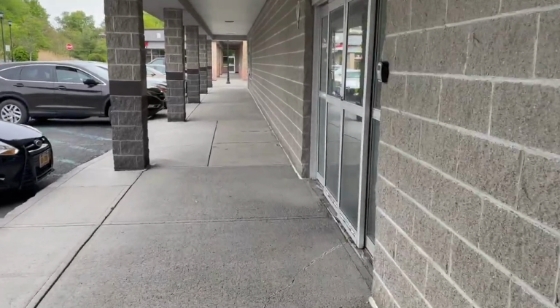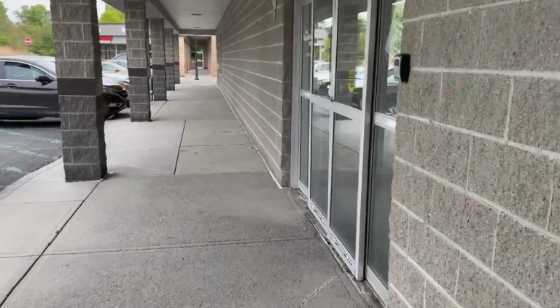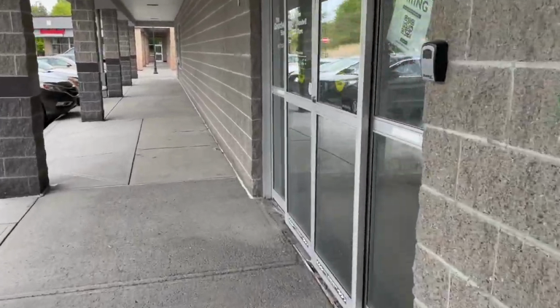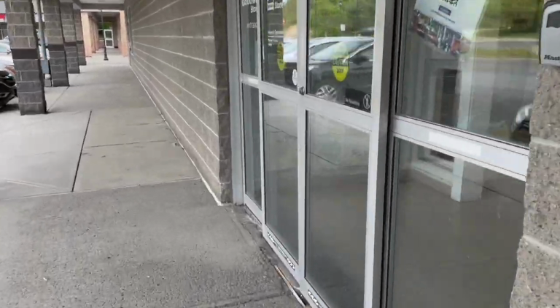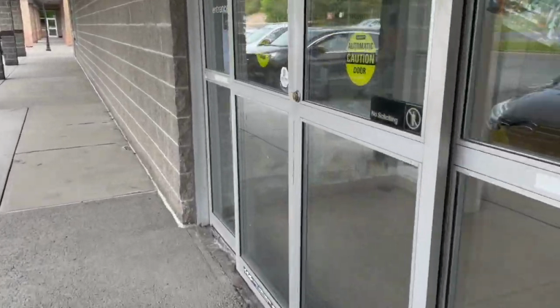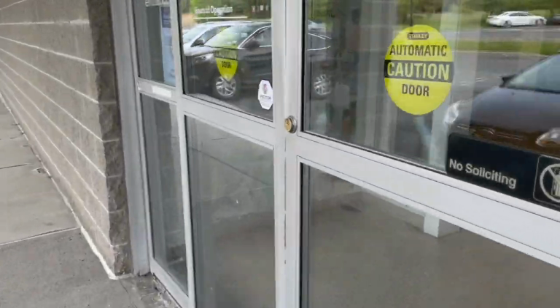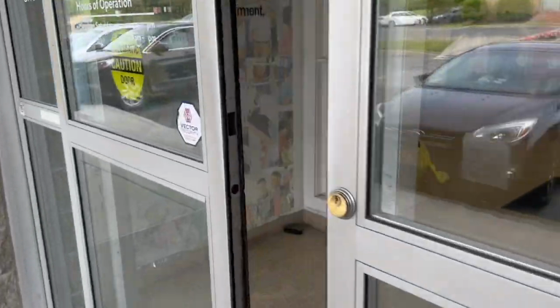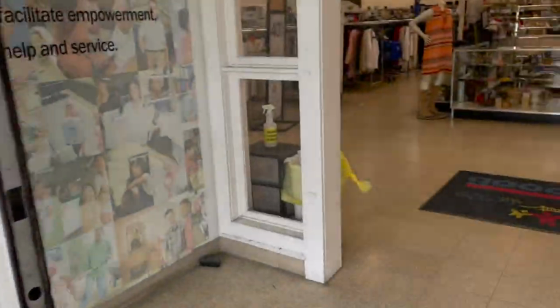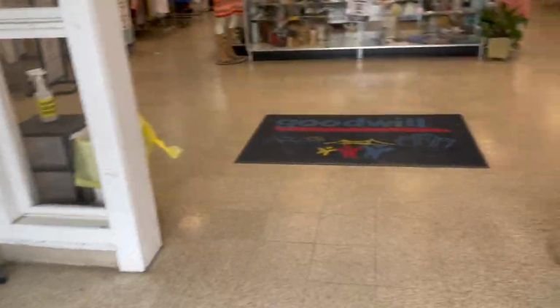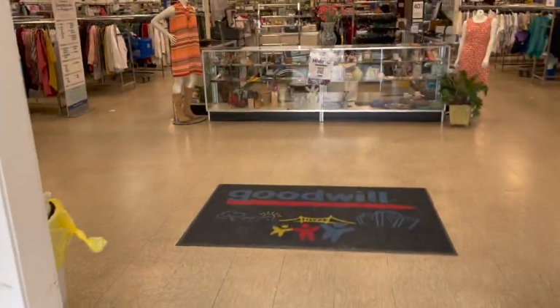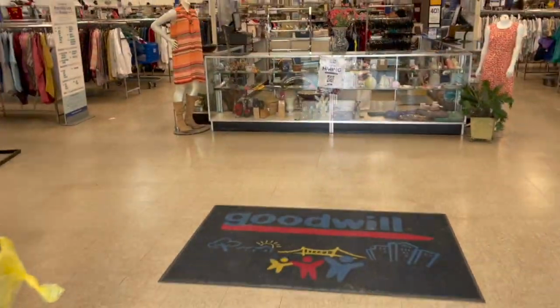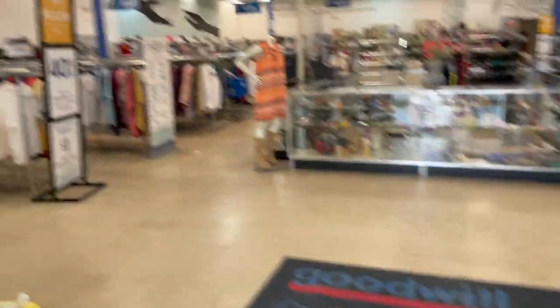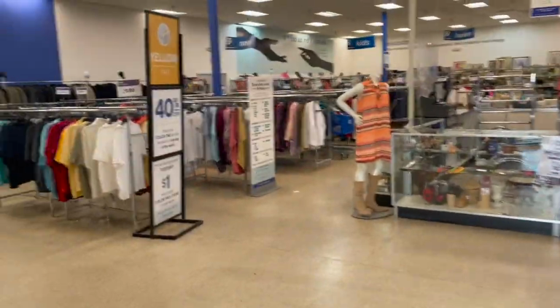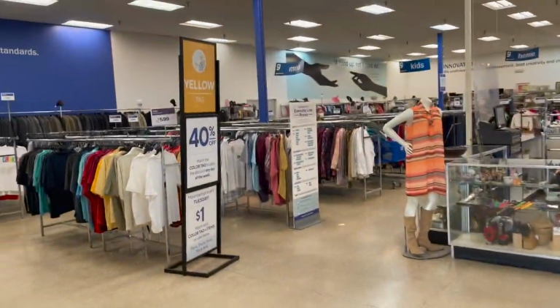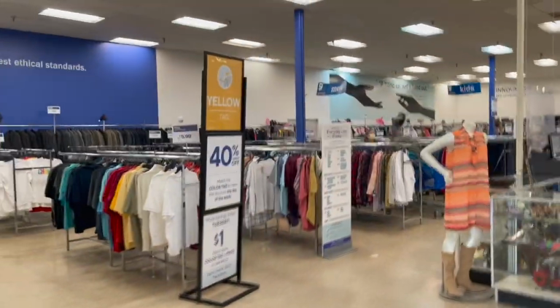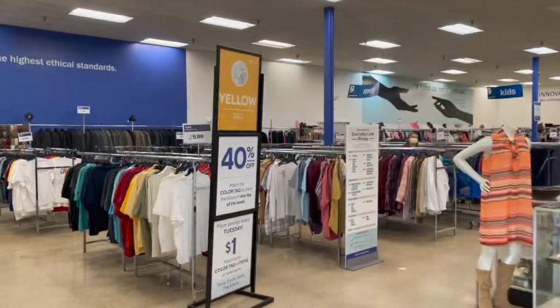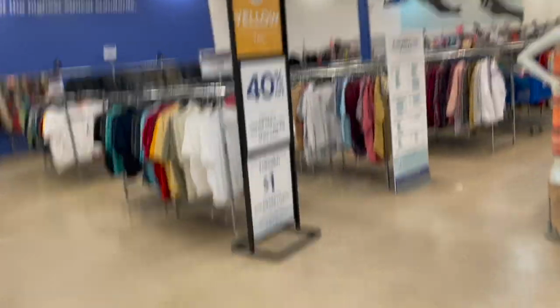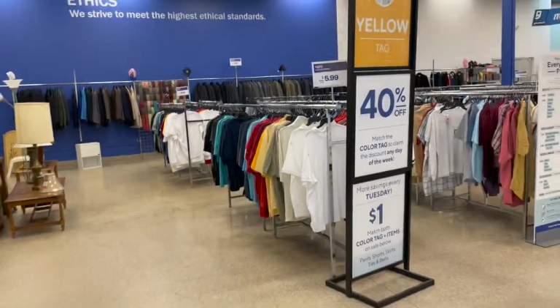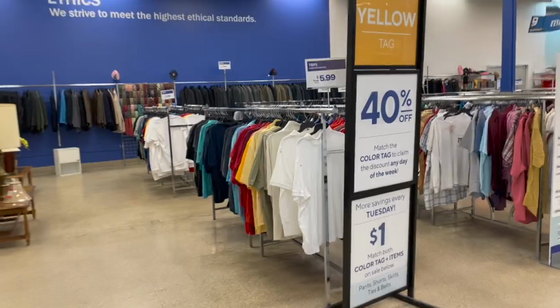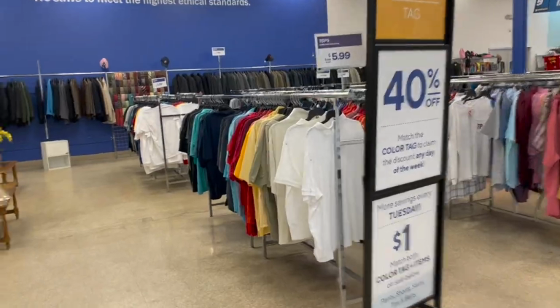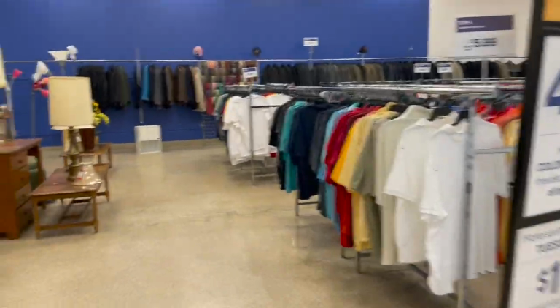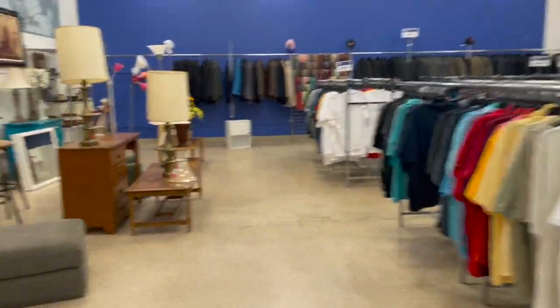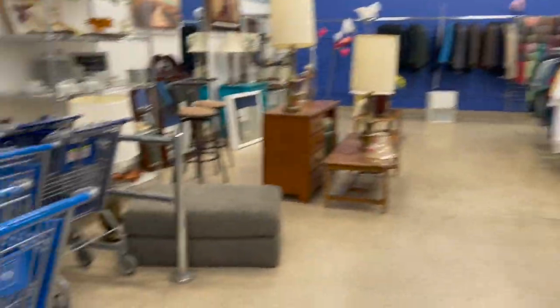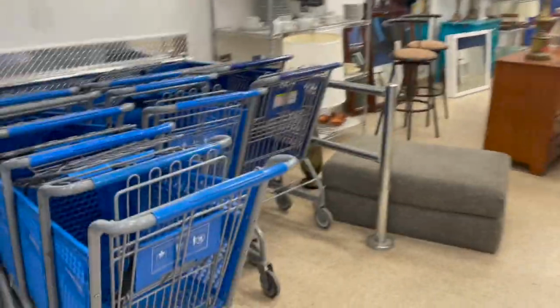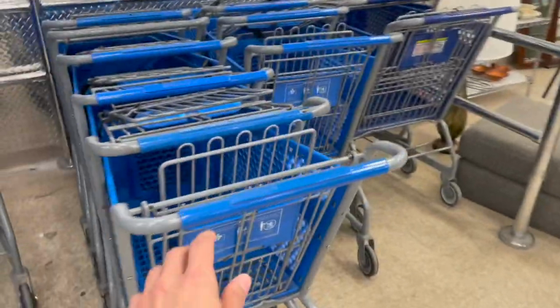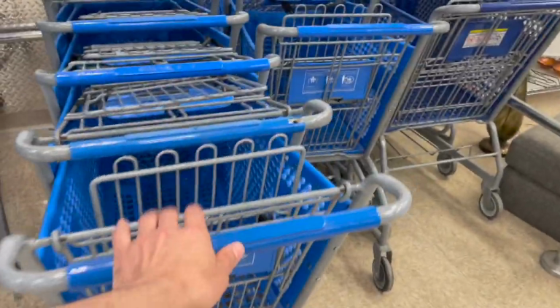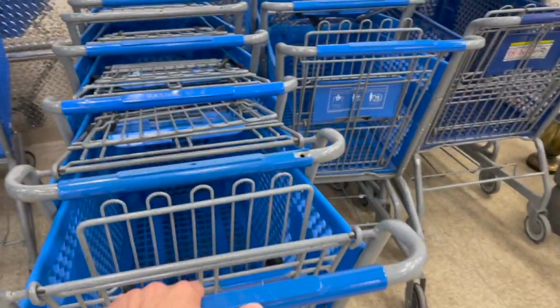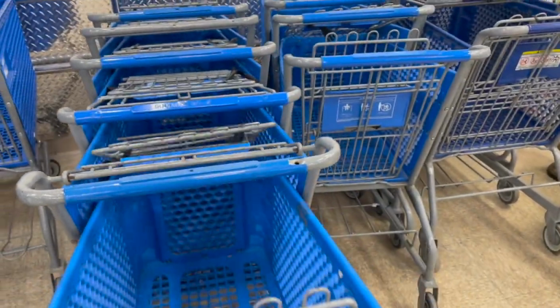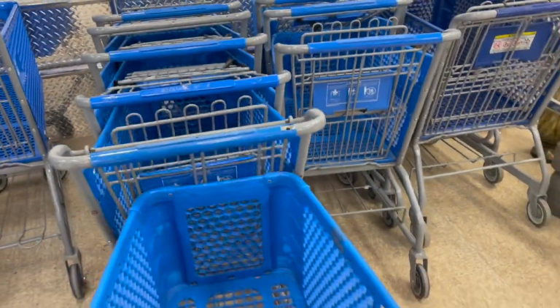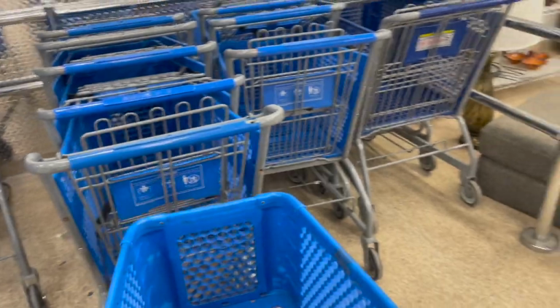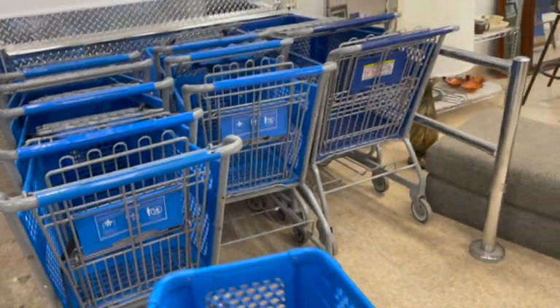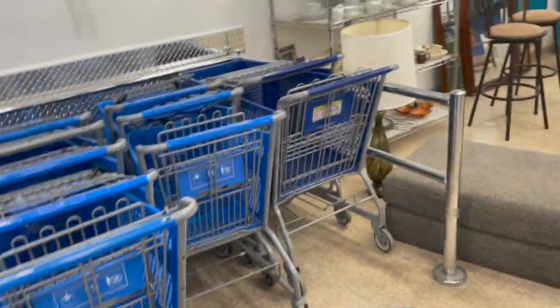Let's see what the color tag is today. It's yellow. Get my cart. Ooh, what's over here?